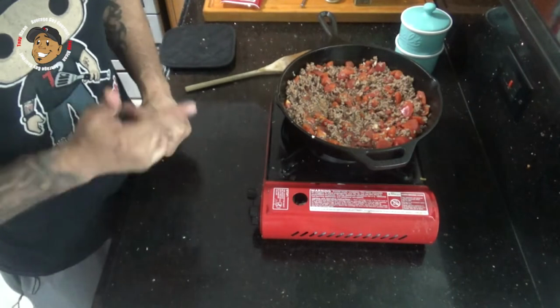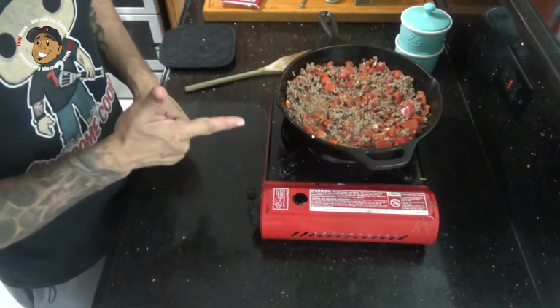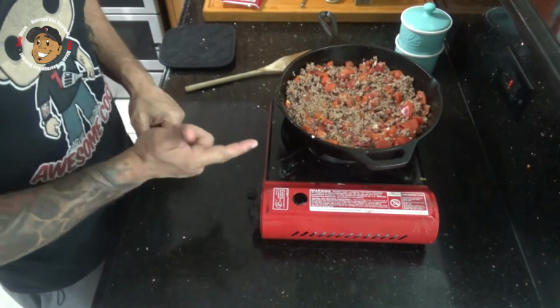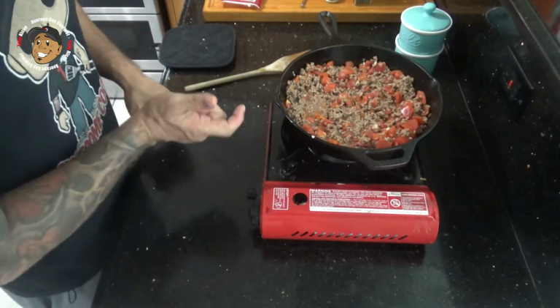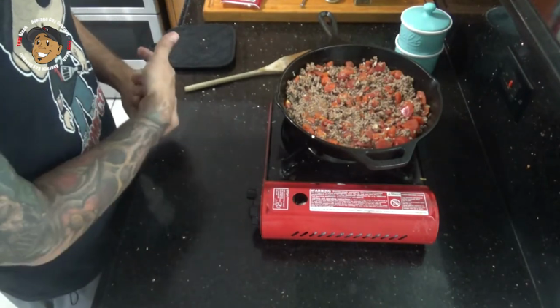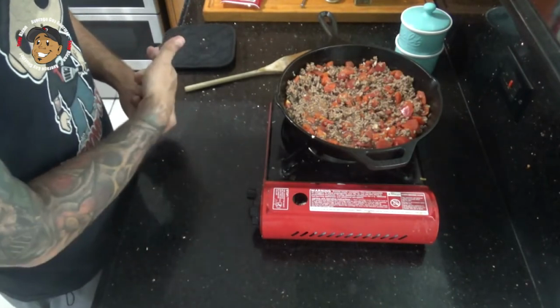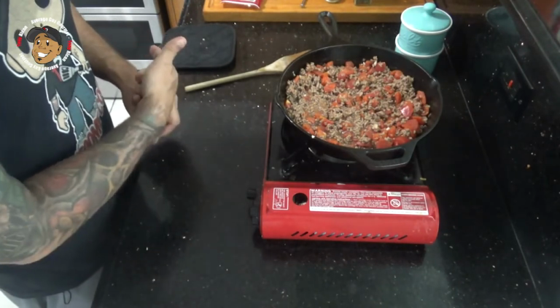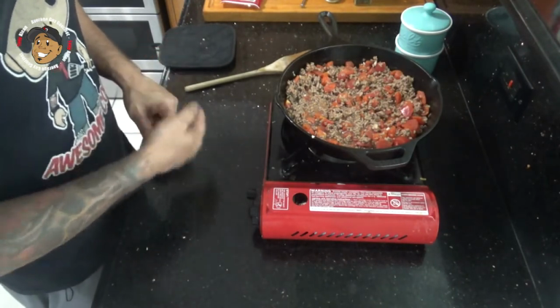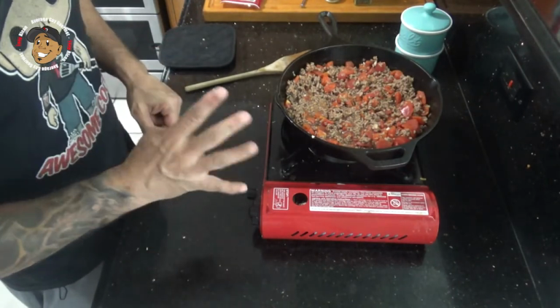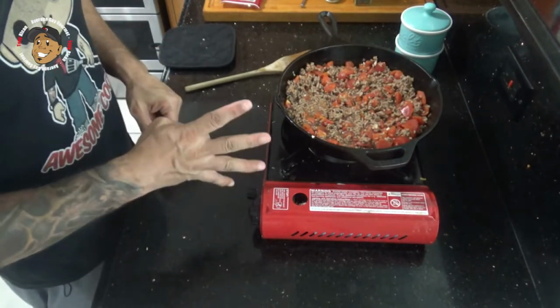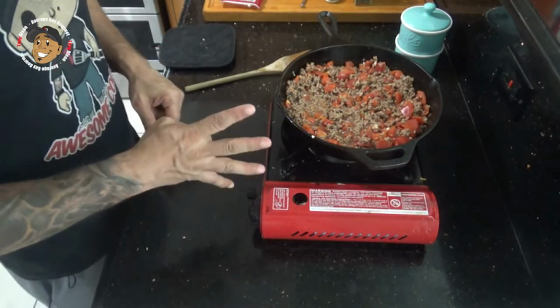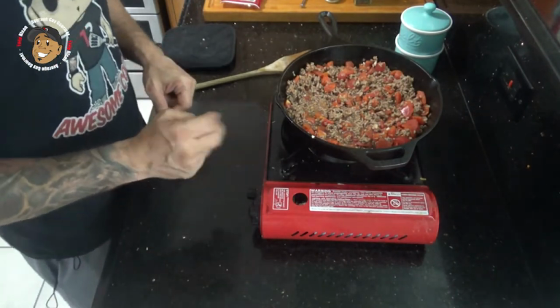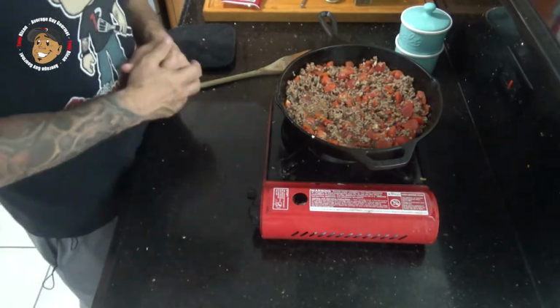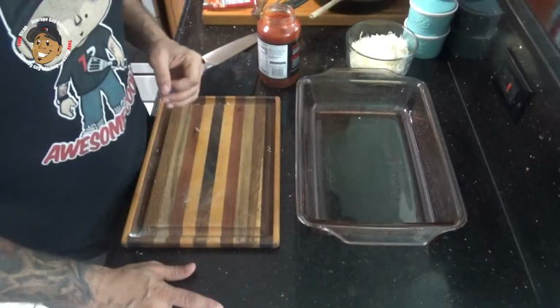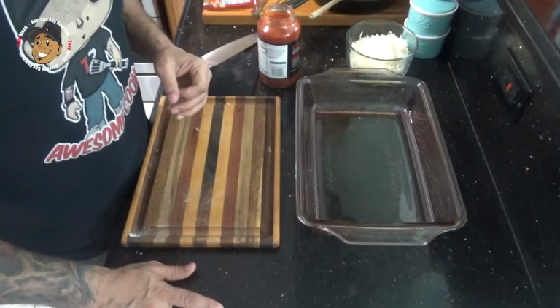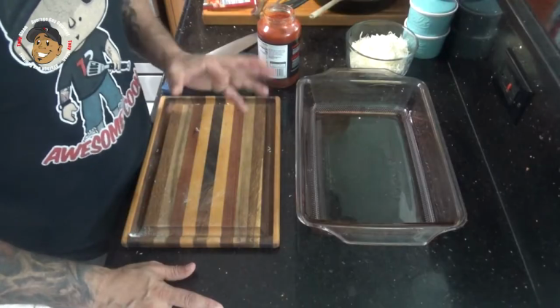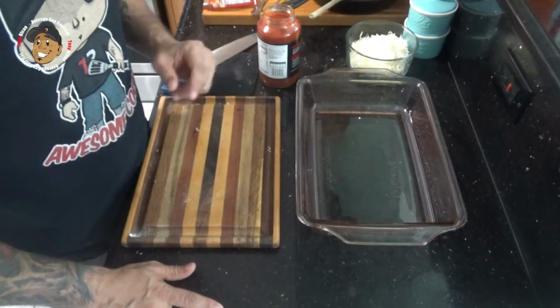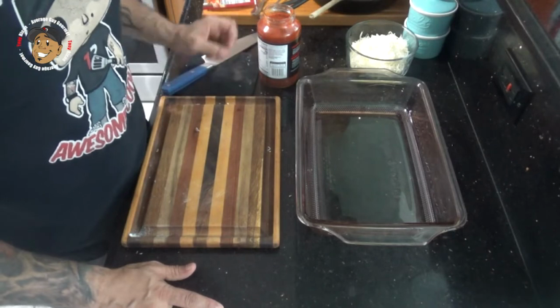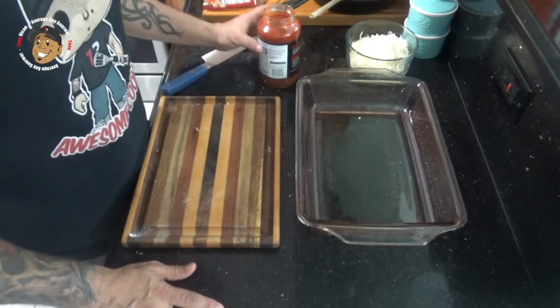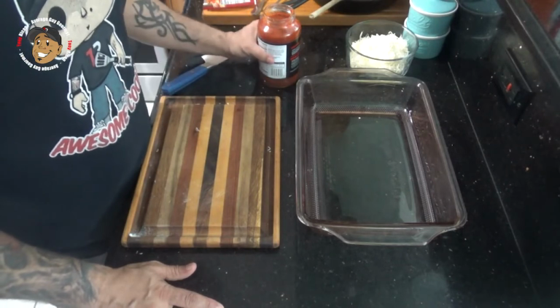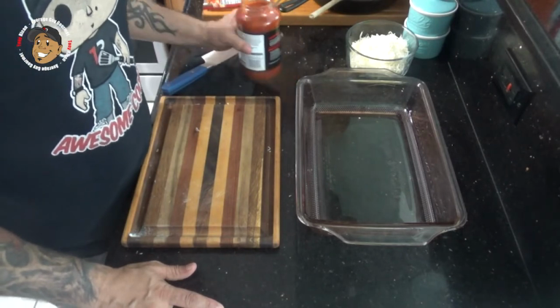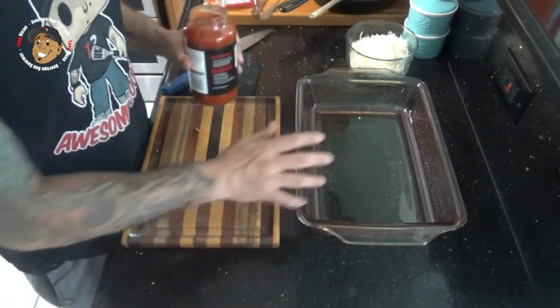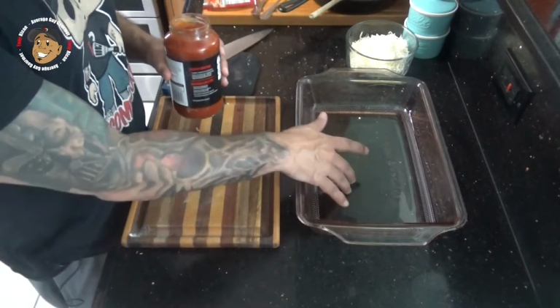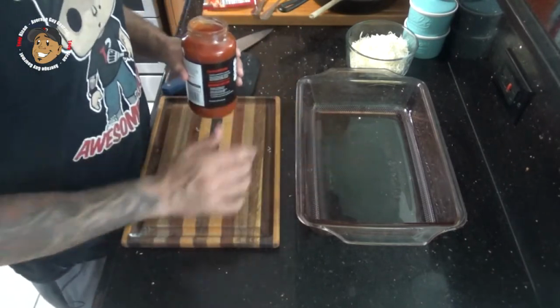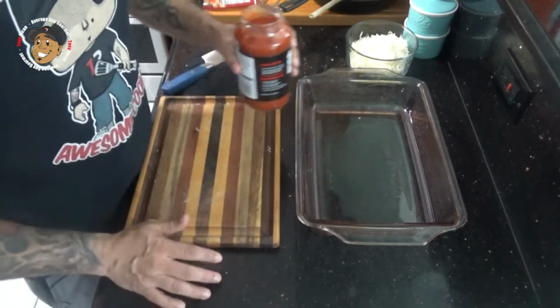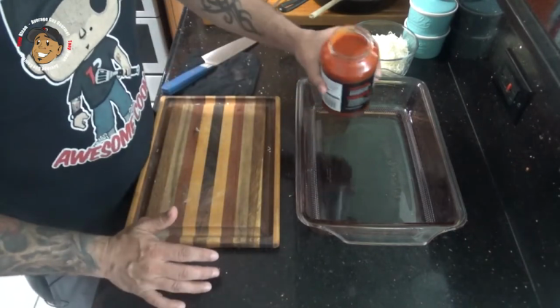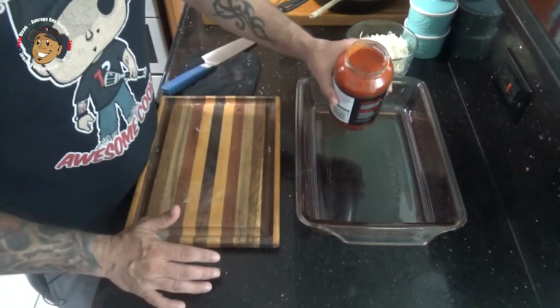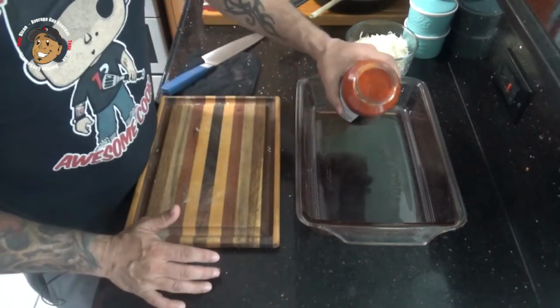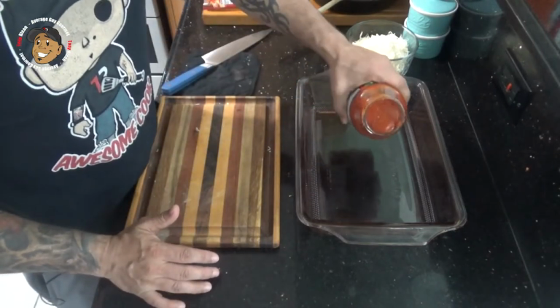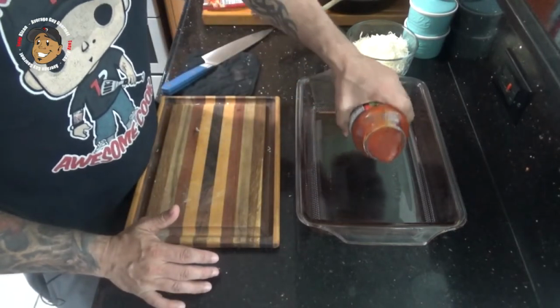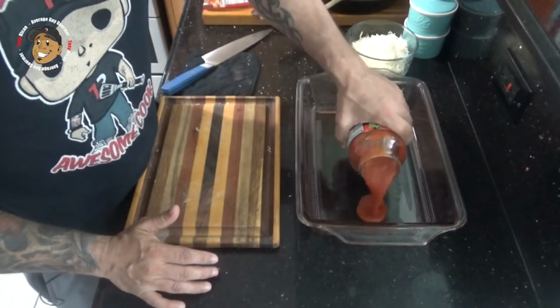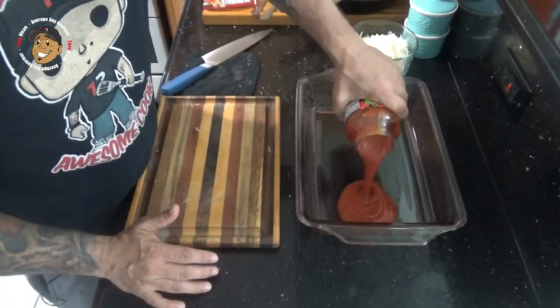While this is simmering I'm gonna go ahead and preheat my oven to 400 degrees. Now that the filling is done we're ready to finish this one off. I've got my casserole dish and I'm gonna go ahead and put some marinara sauce in there.